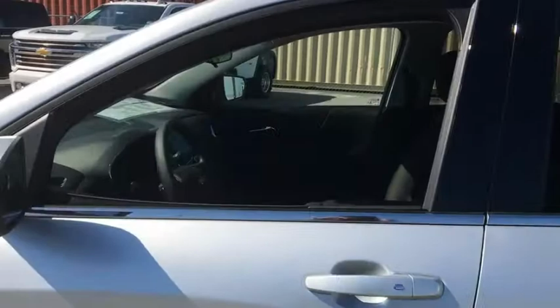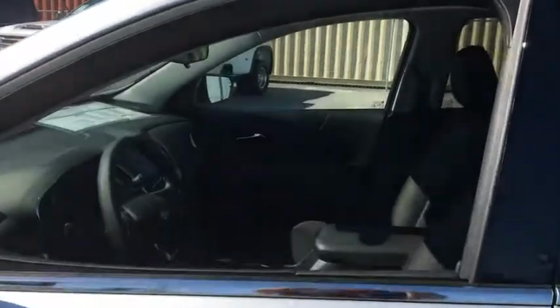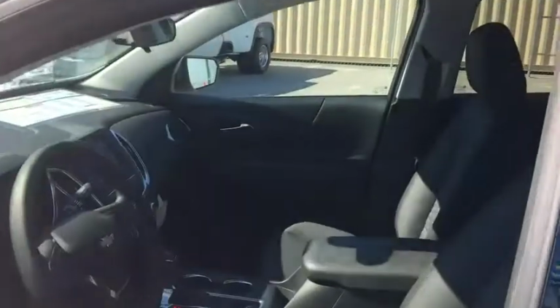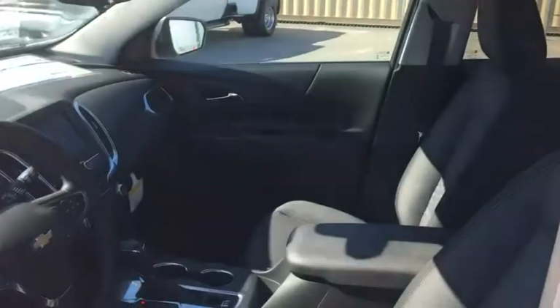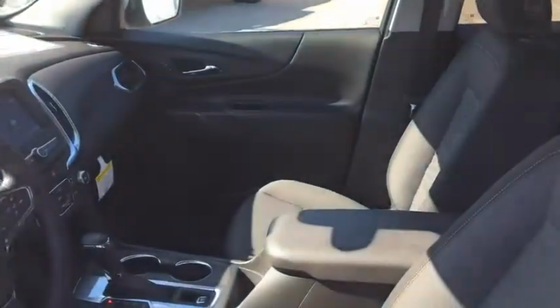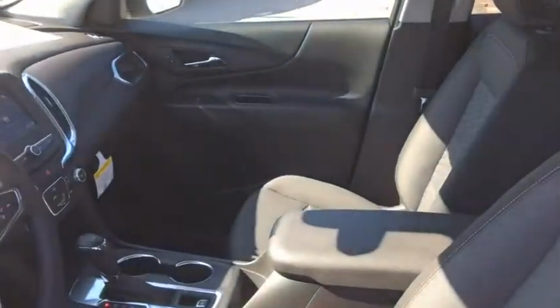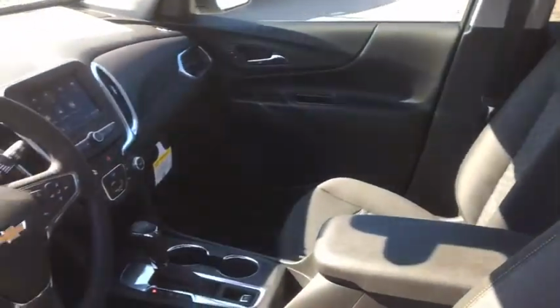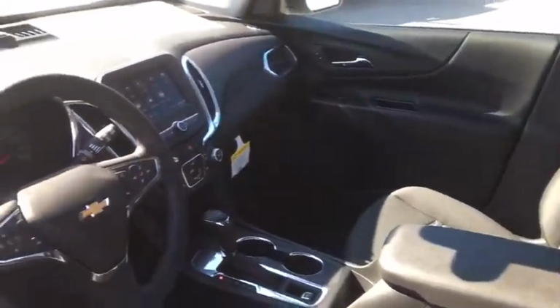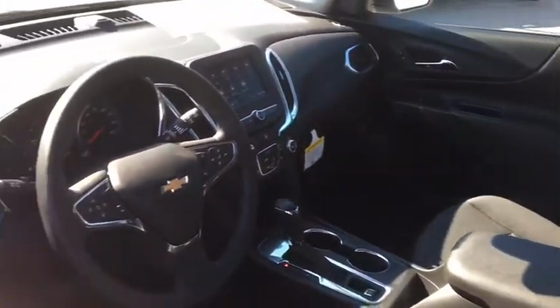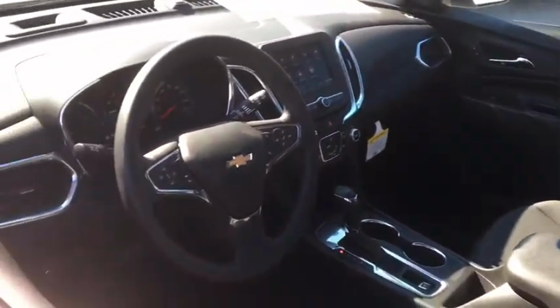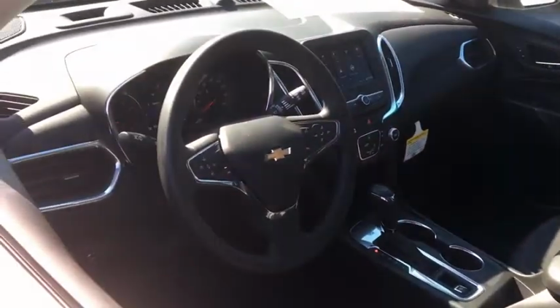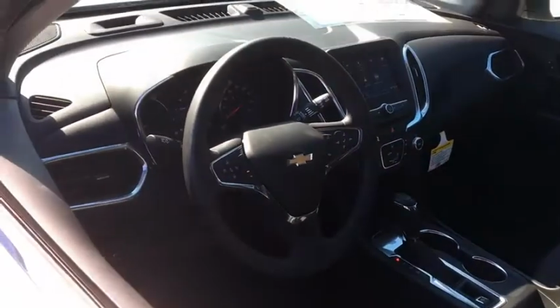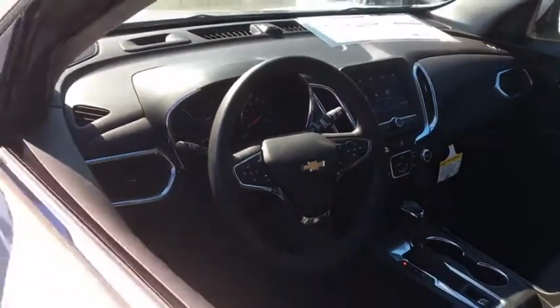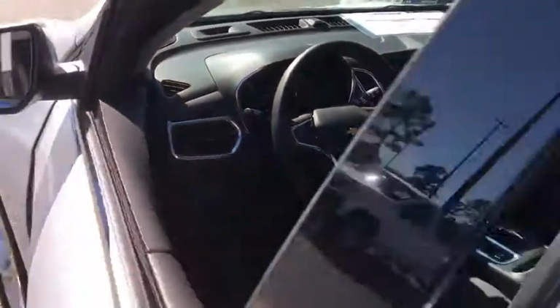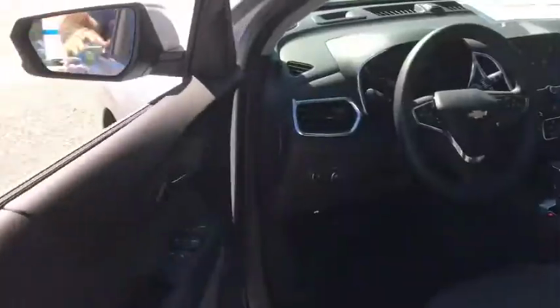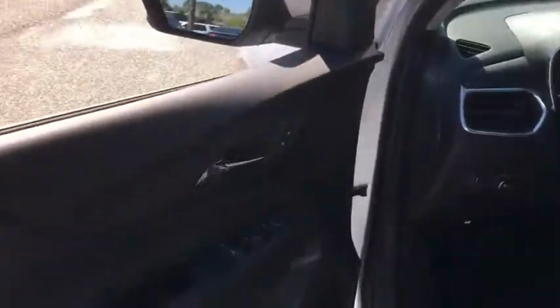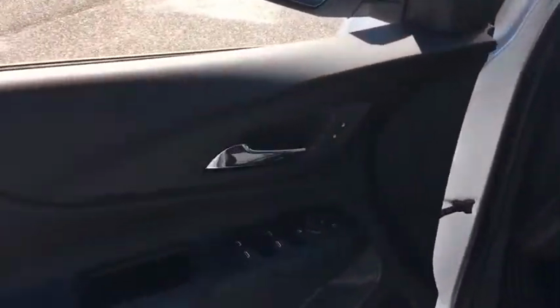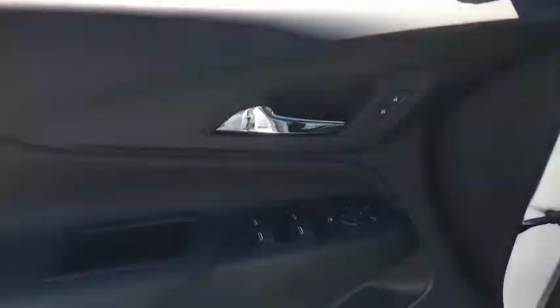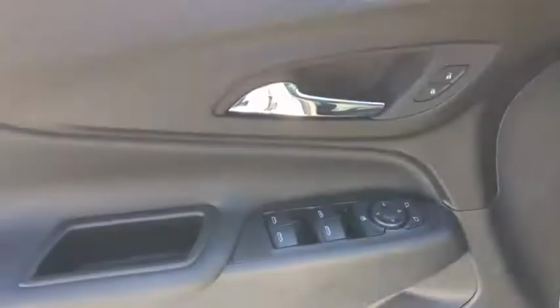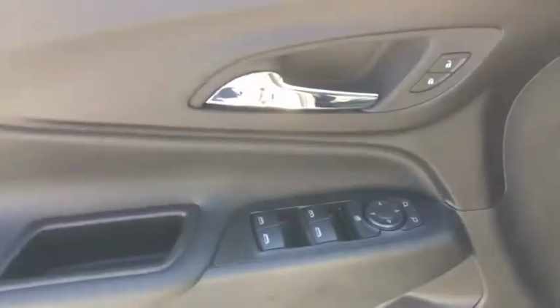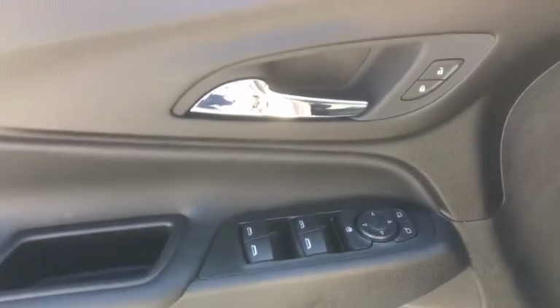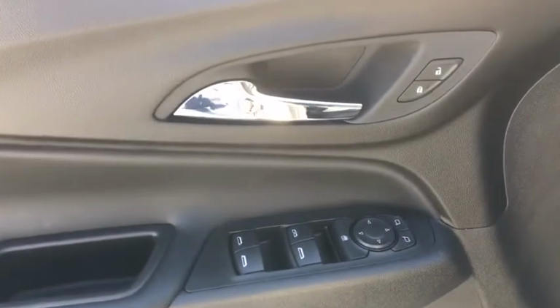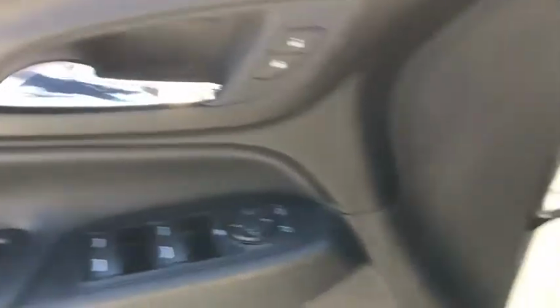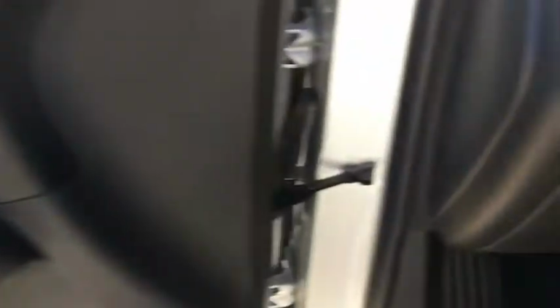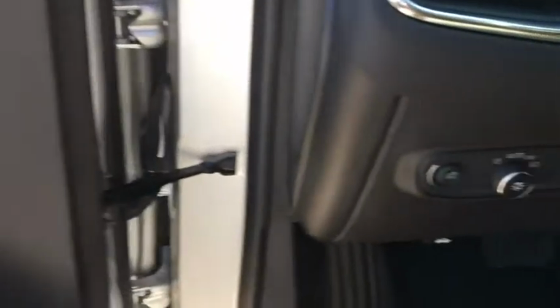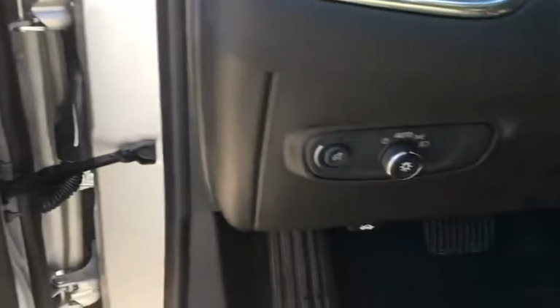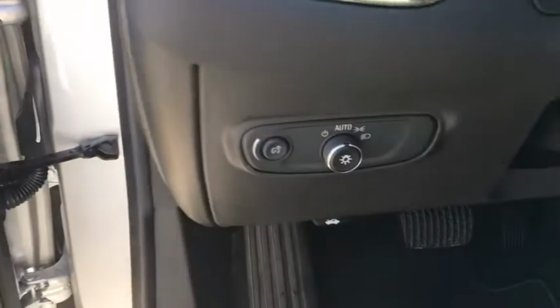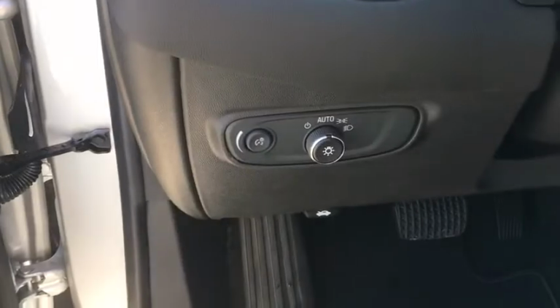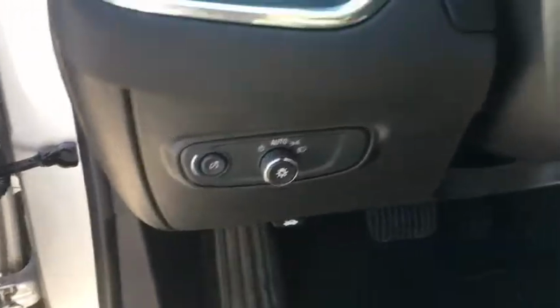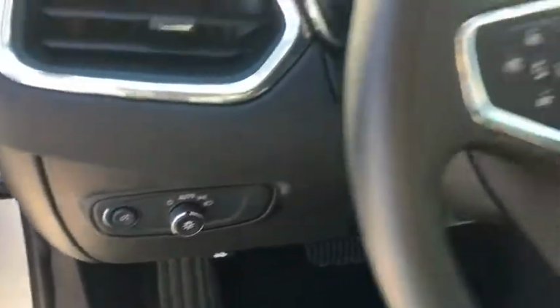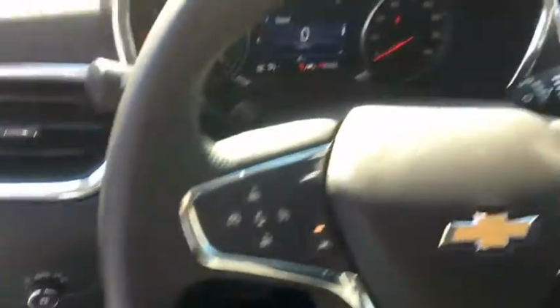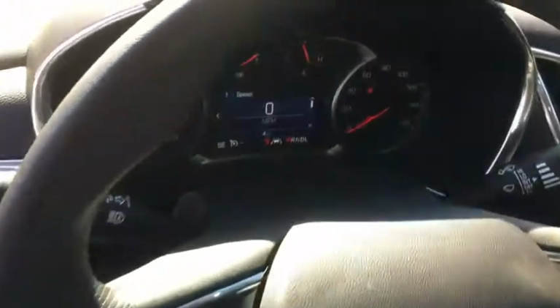Rear window defroster, power windows, tachometer, brake assist, panic alarm, overhead console, remote keyless entry, front reading lamps, driver vanity mirror, power driver's seat, rear window wiper.